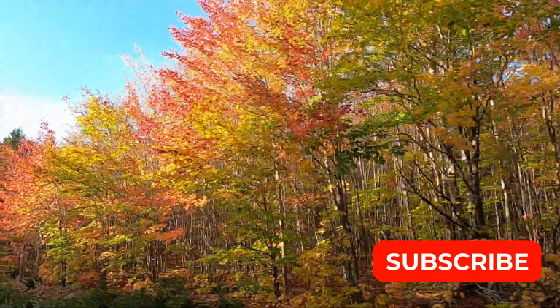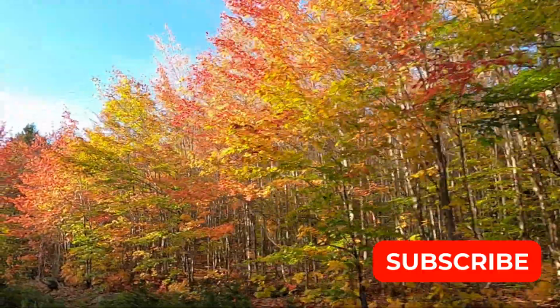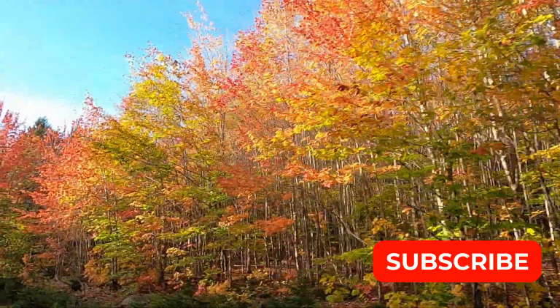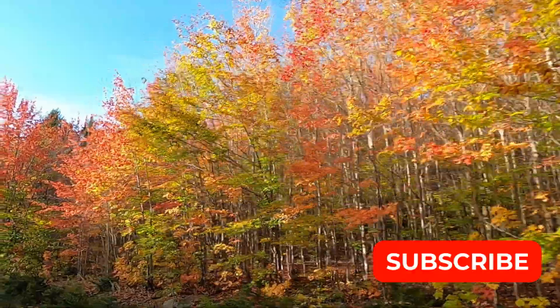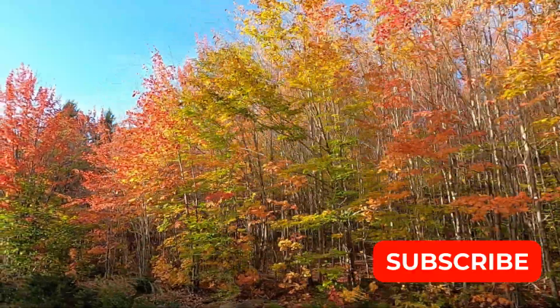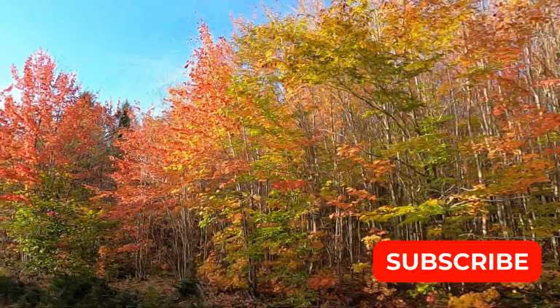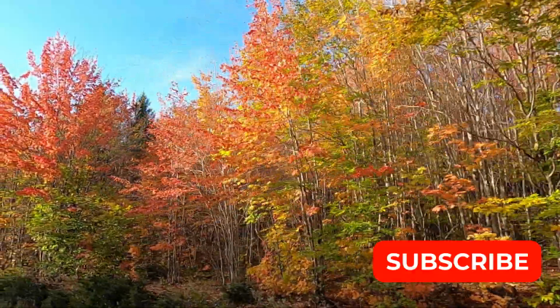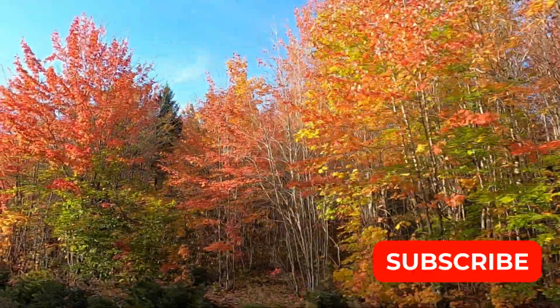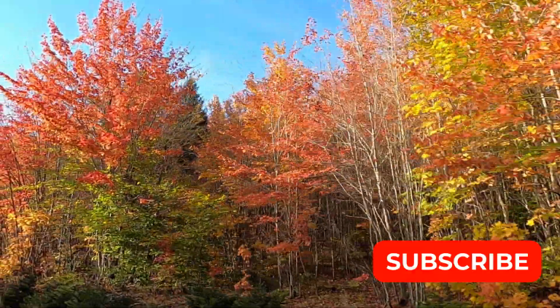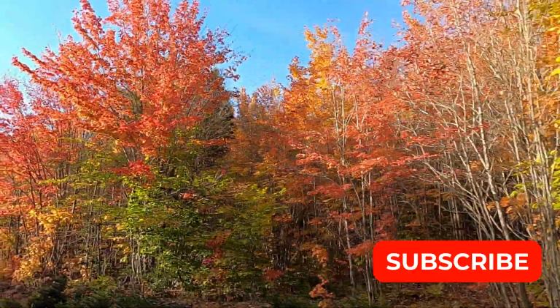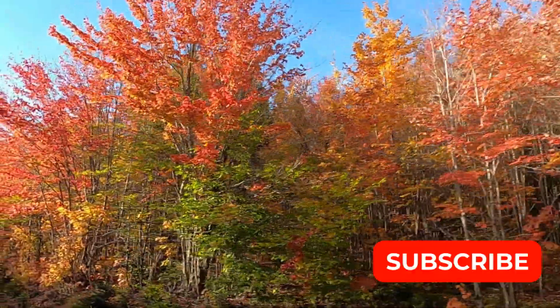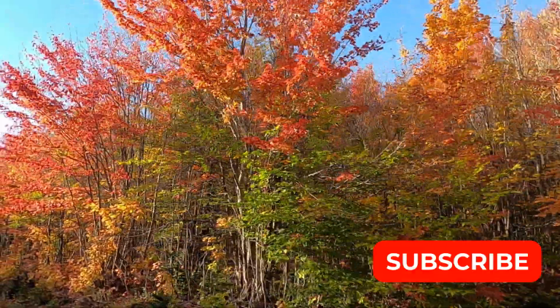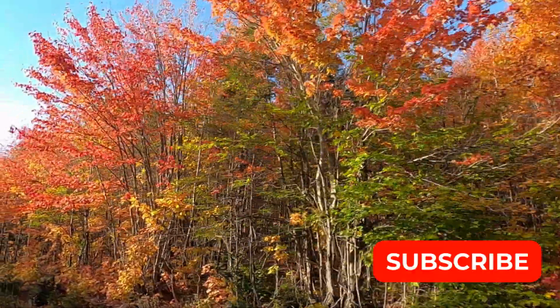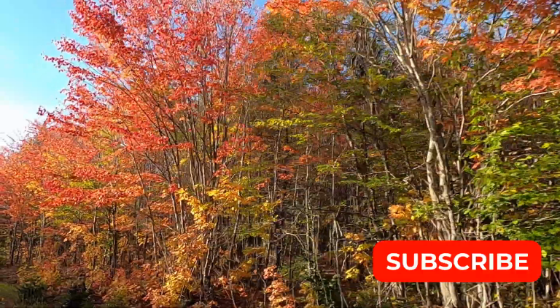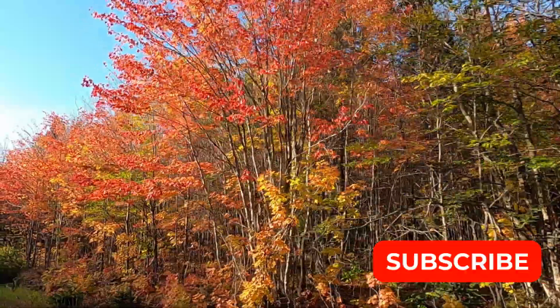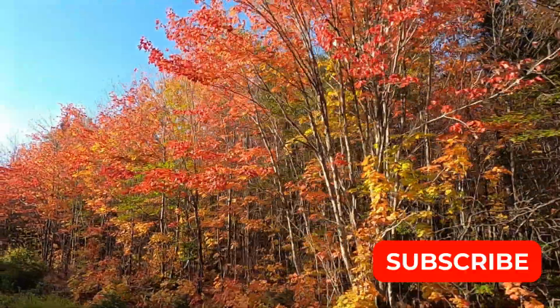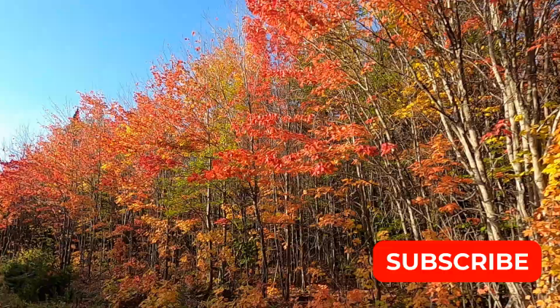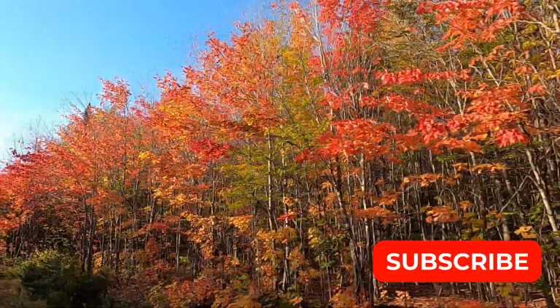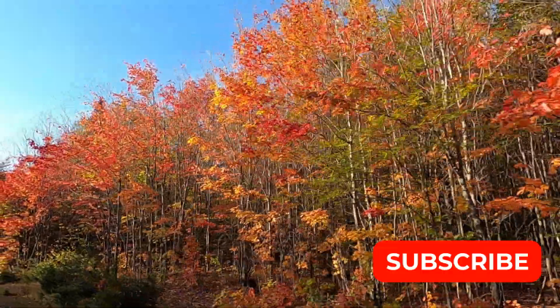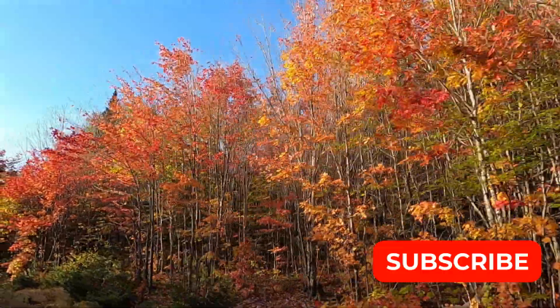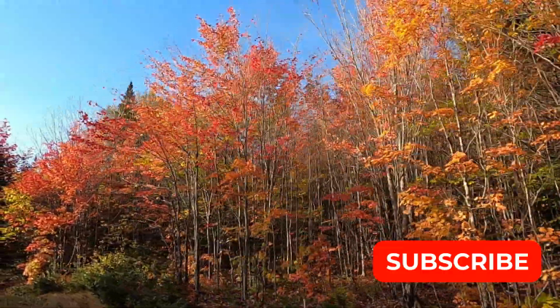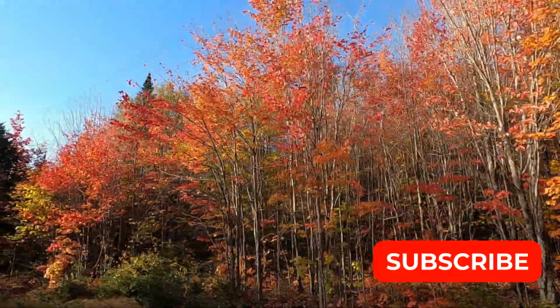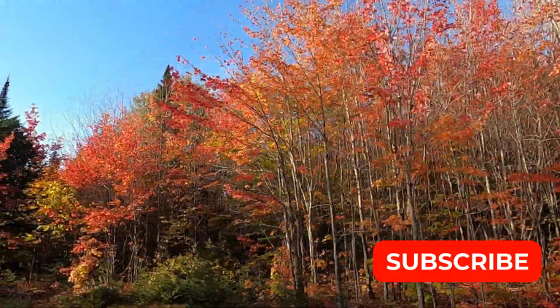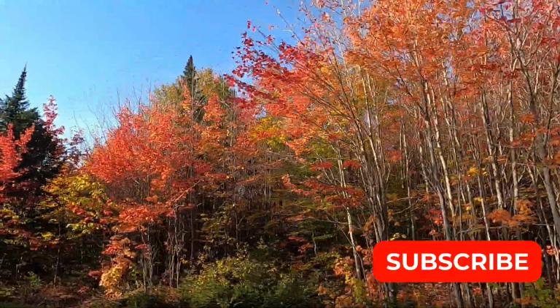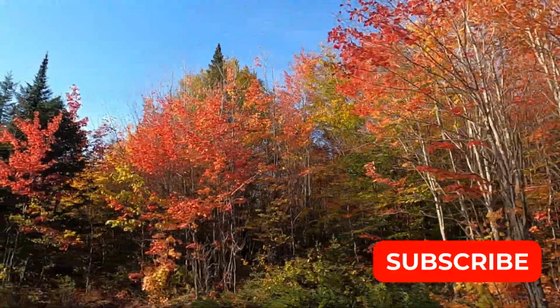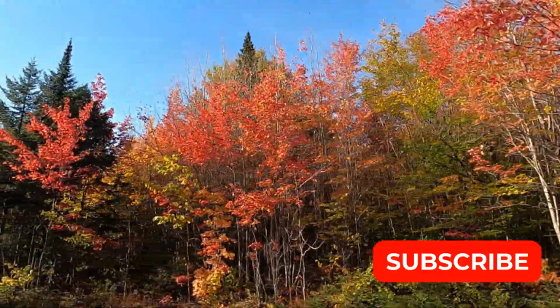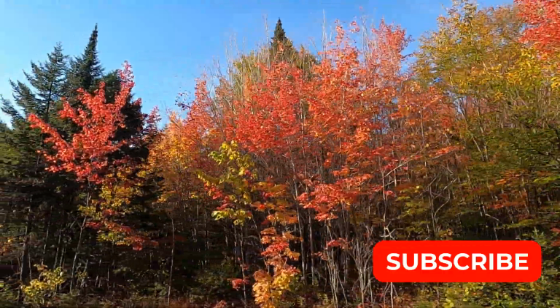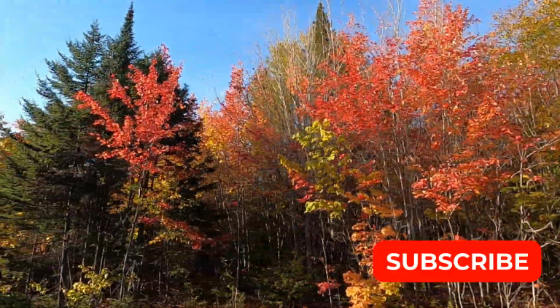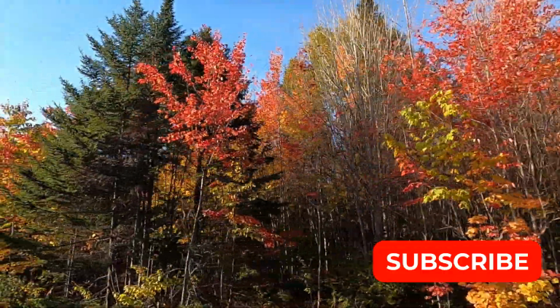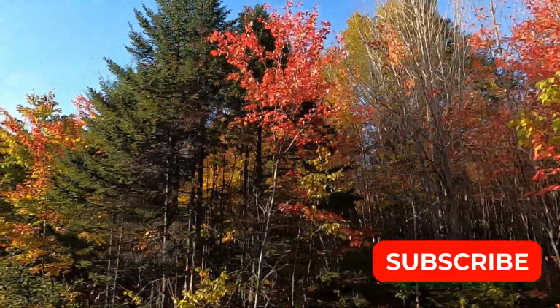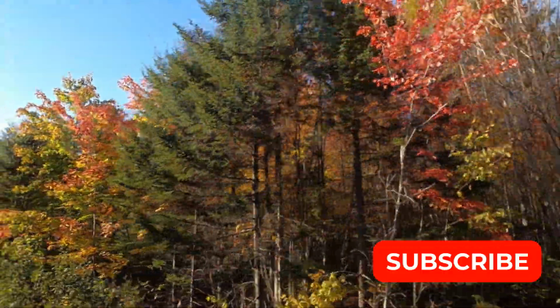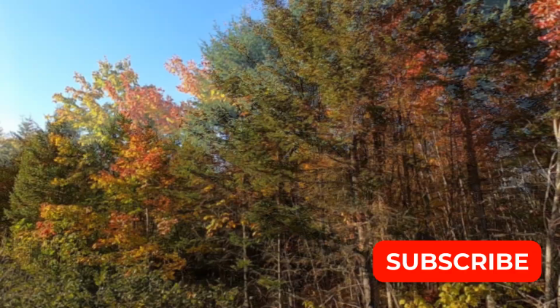I hope you enjoyed this beautiful fall hike in Maine. Please subscribe below to follow more of our adventures.